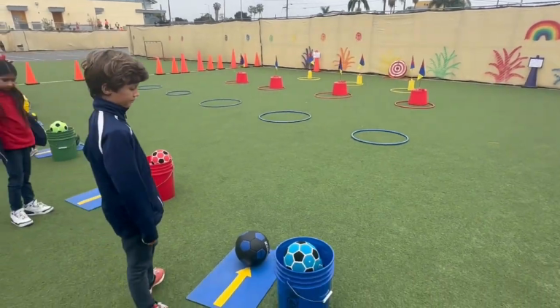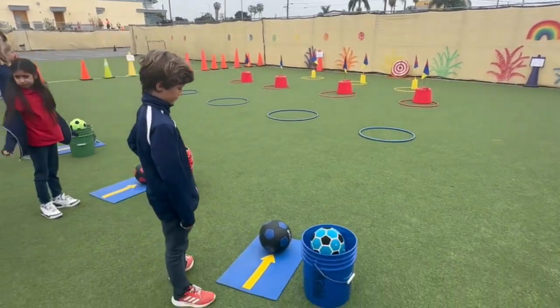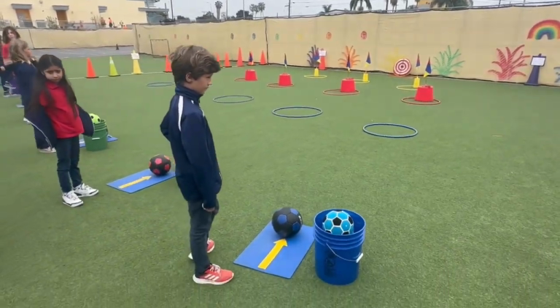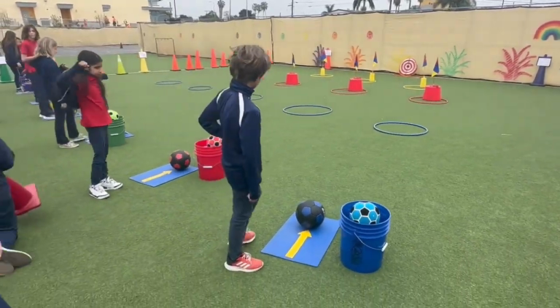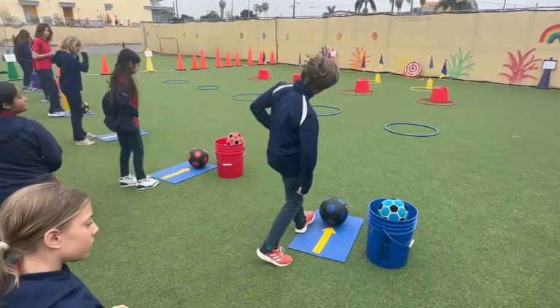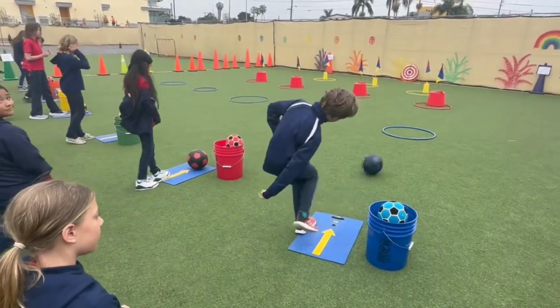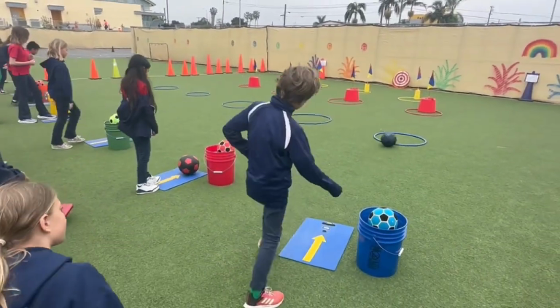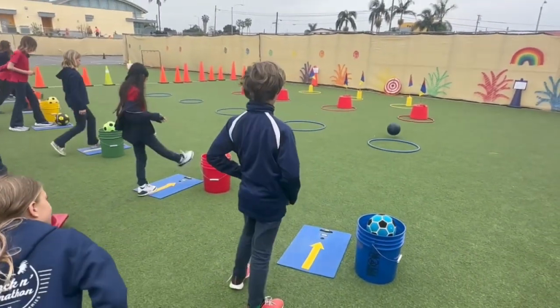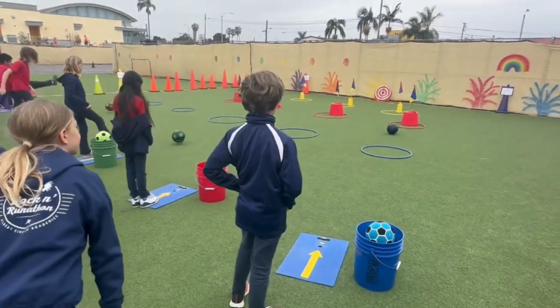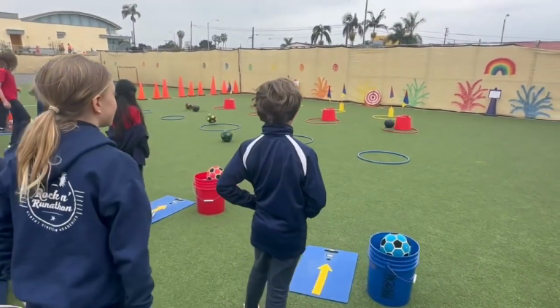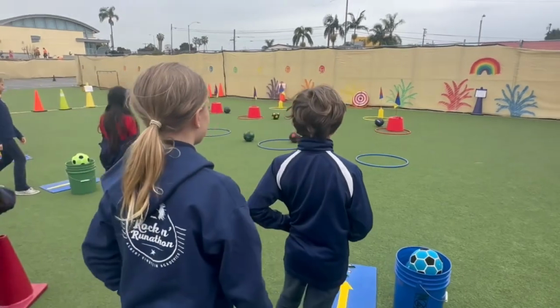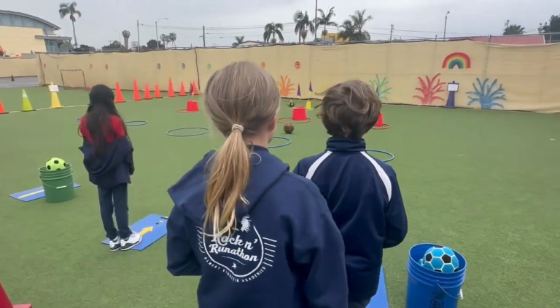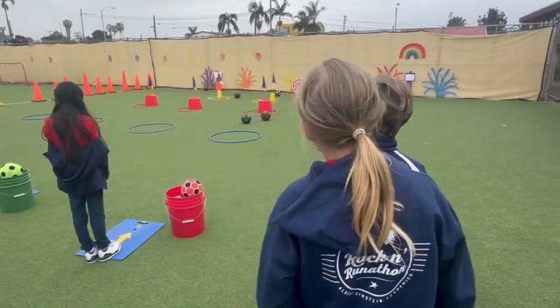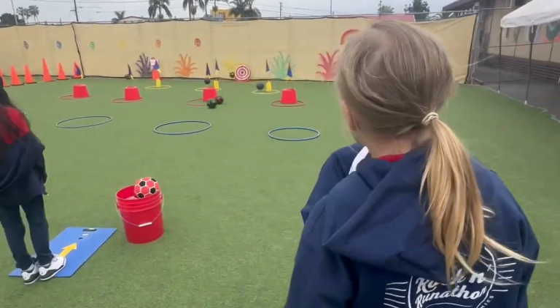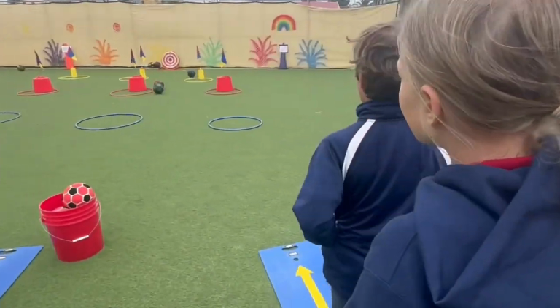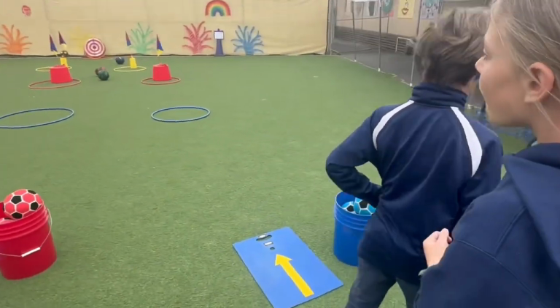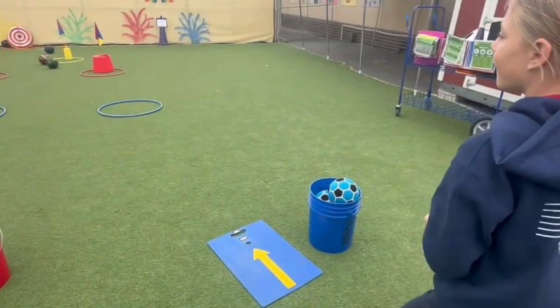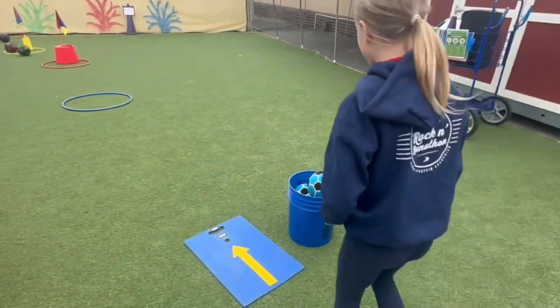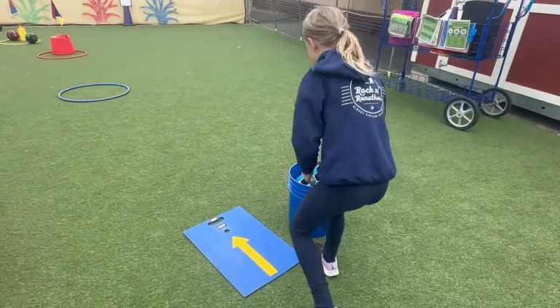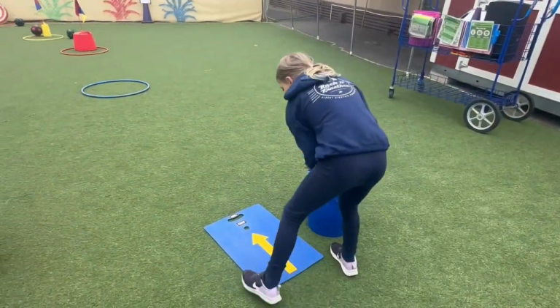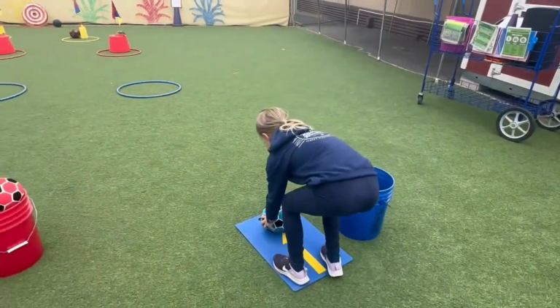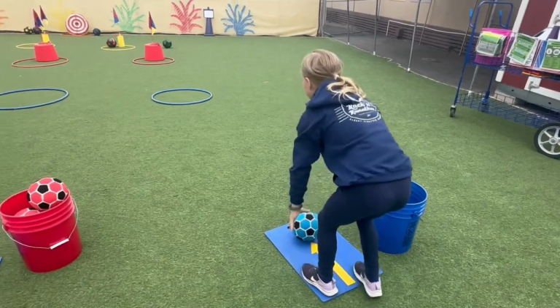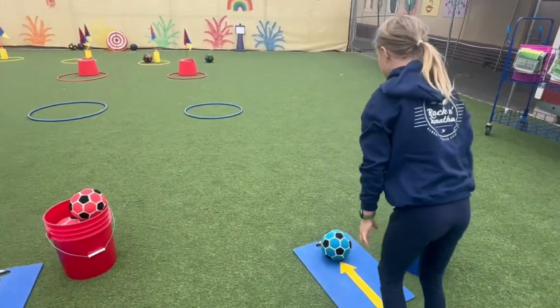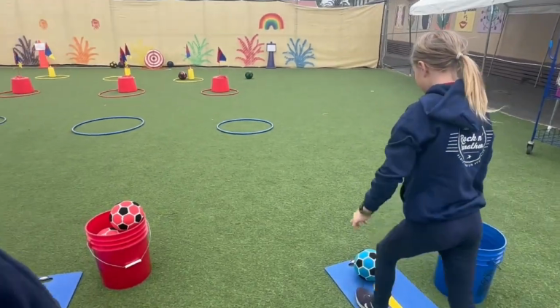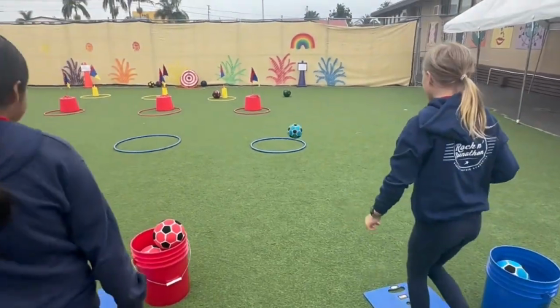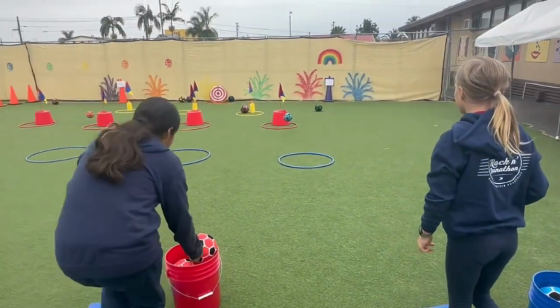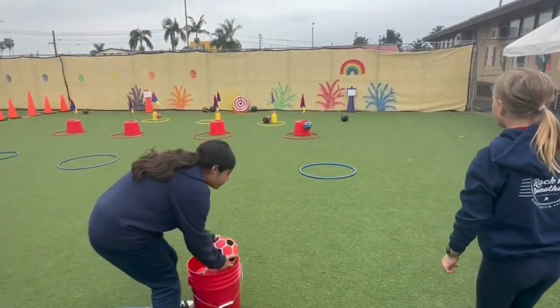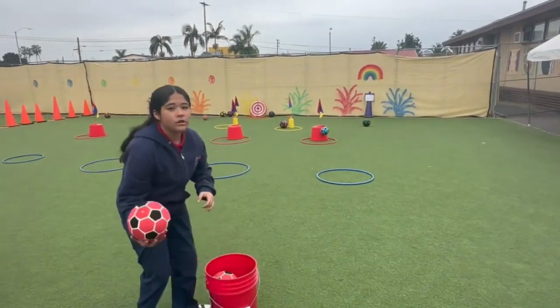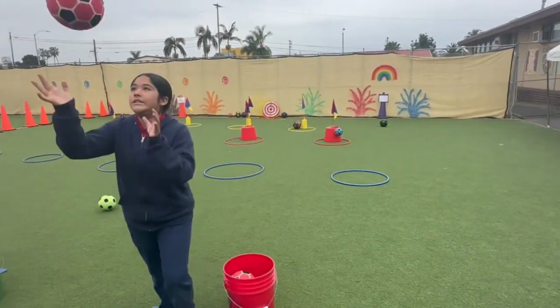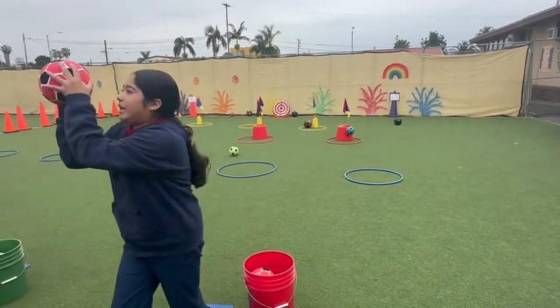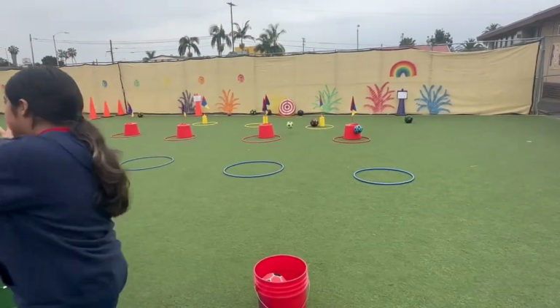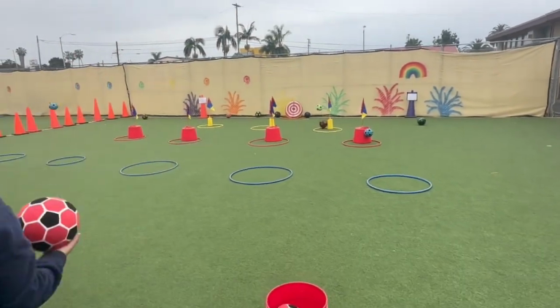Go ahead and take your first kick. After you kick, you just go to the back of the line. Next person steps up and places the ball.